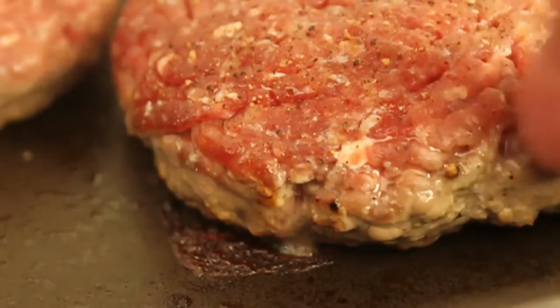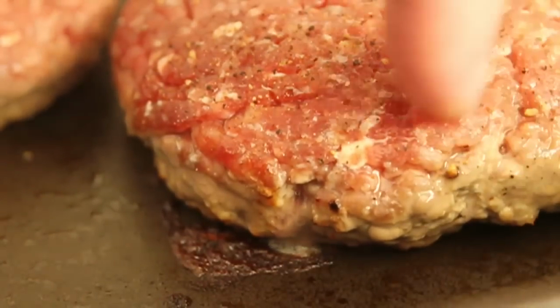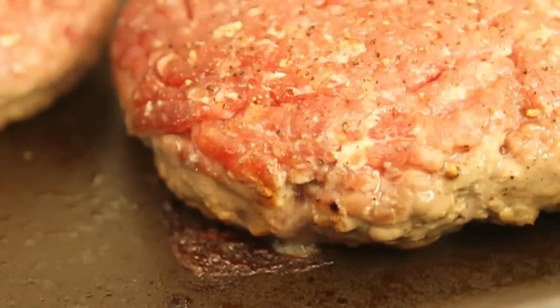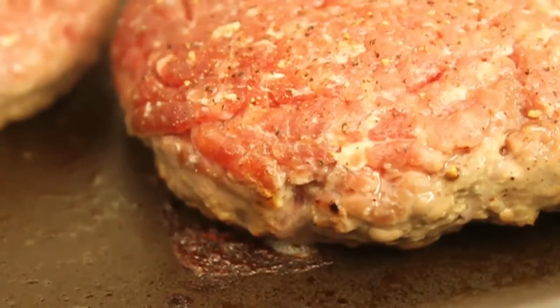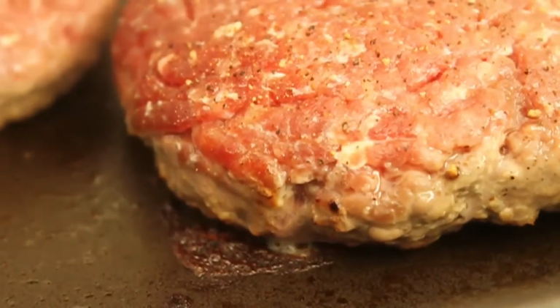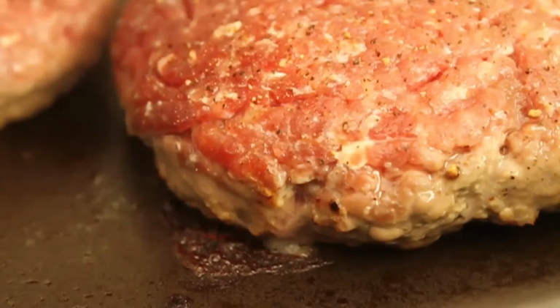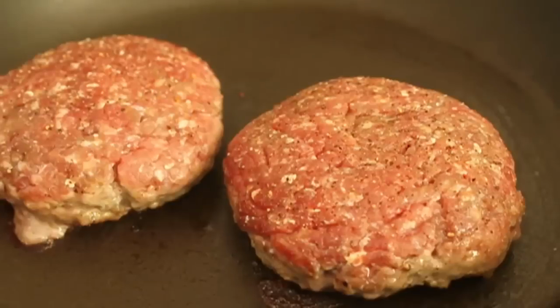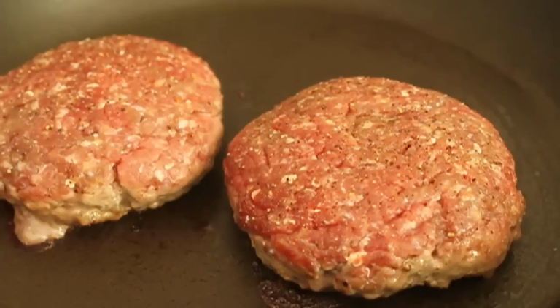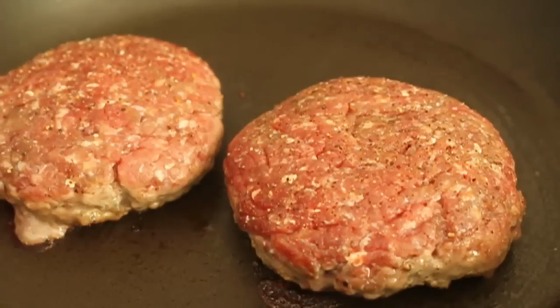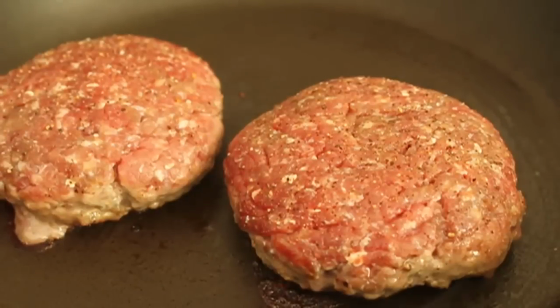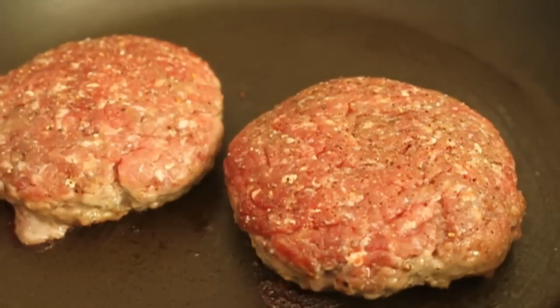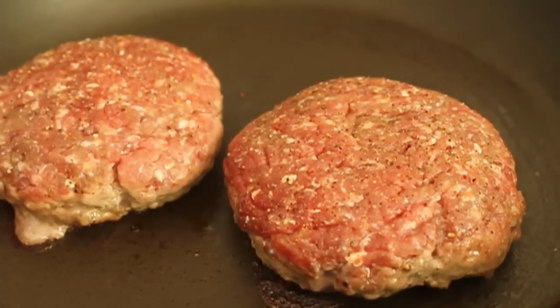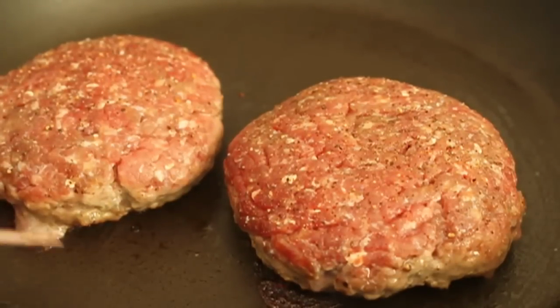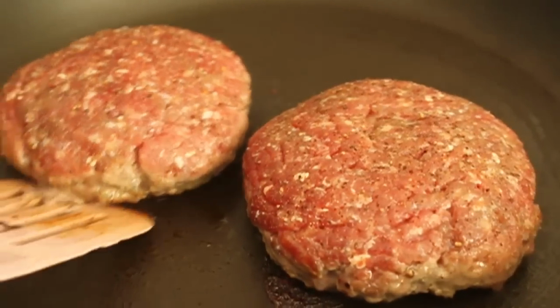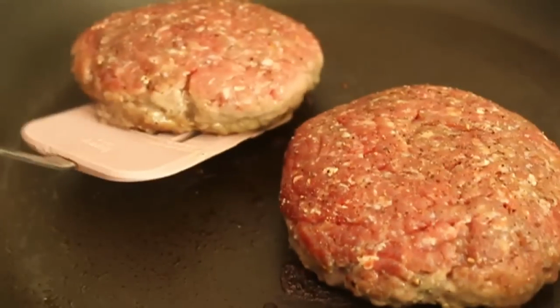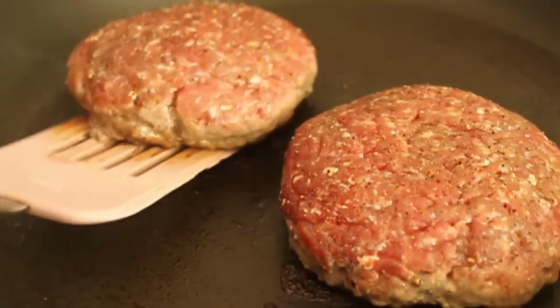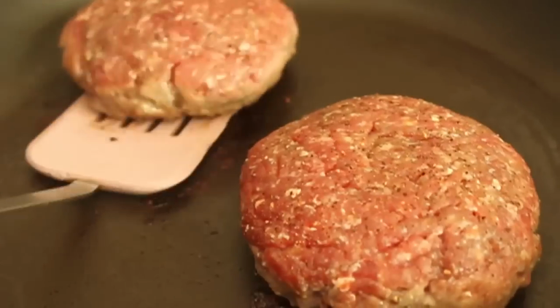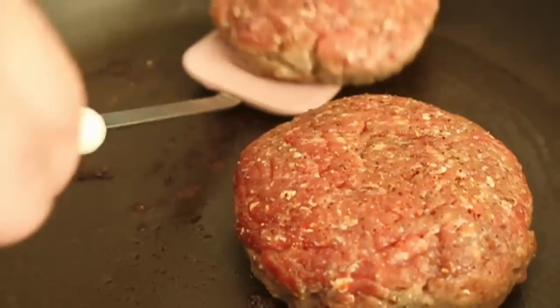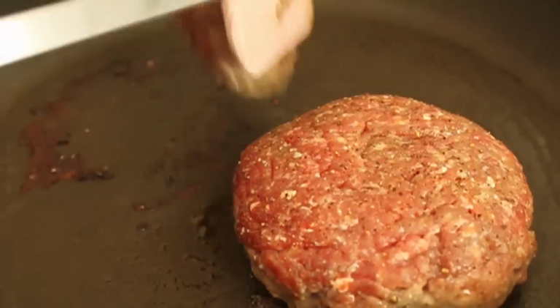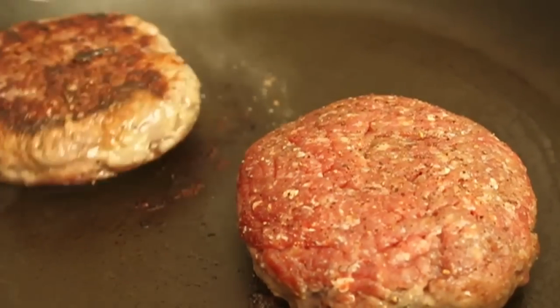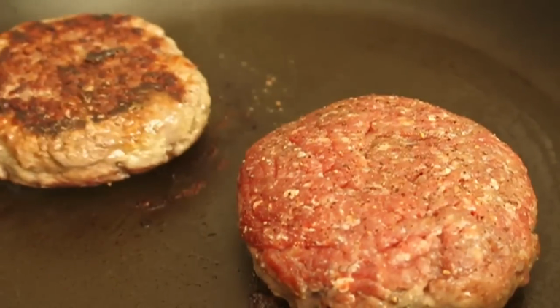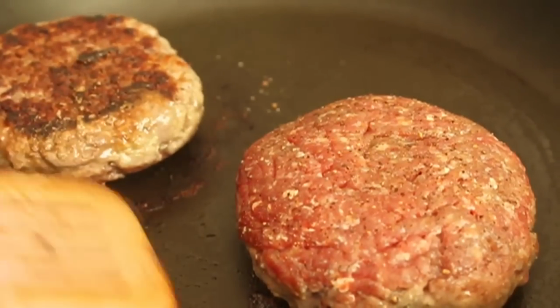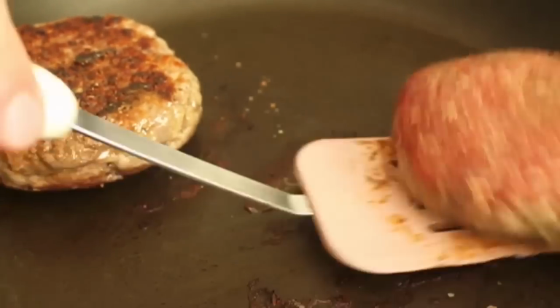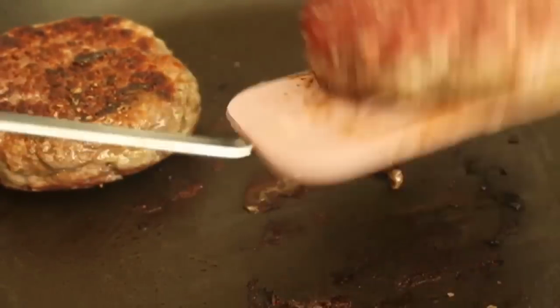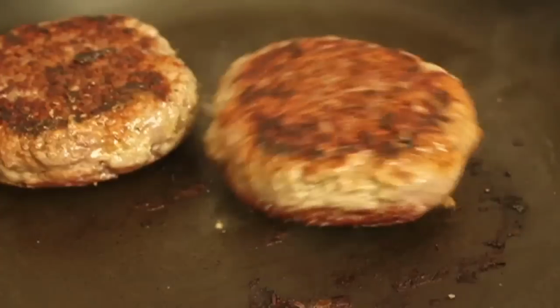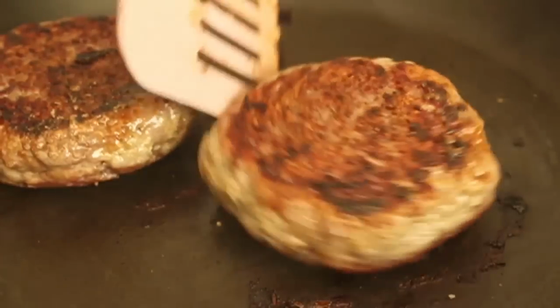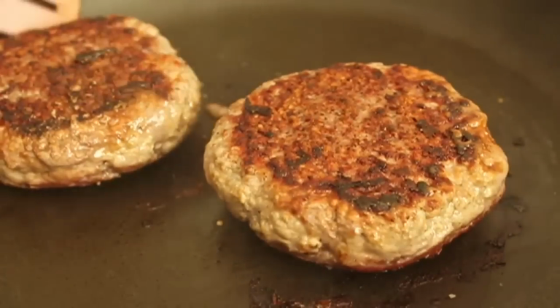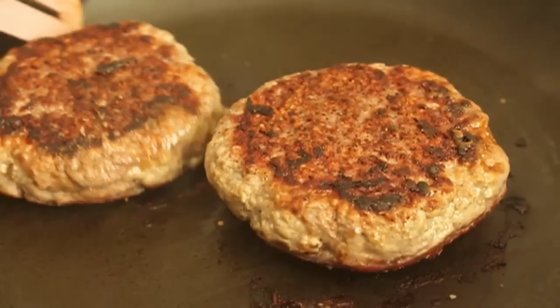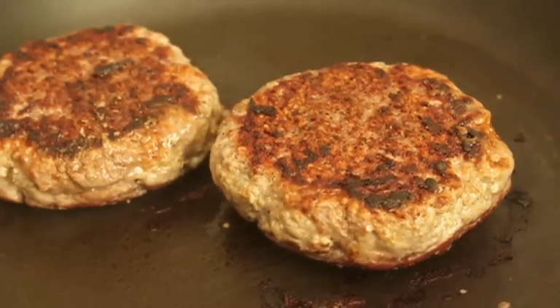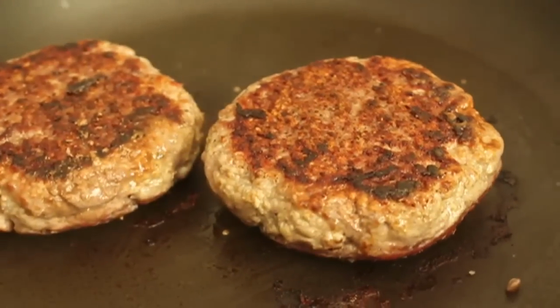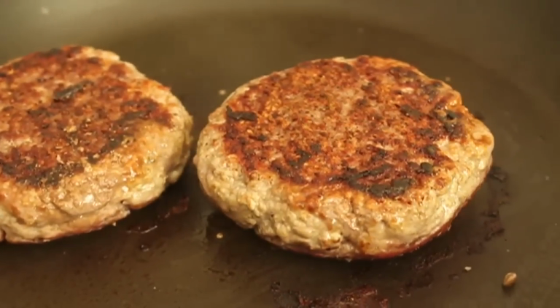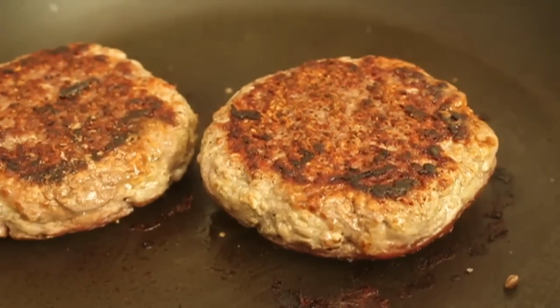At that point I'm going to flip. Now the second side, we can't cook it quite as long. However many minutes it took to cook the first side, I'm going to subtract about a minute or two for the second side. So my first side took about five minutes — this side is going to take about four.